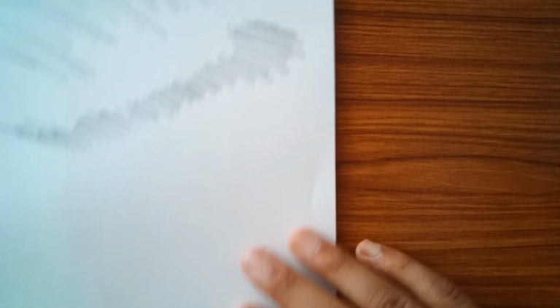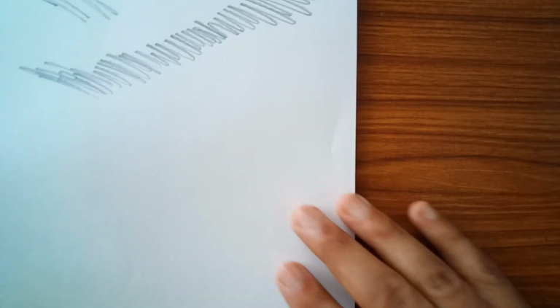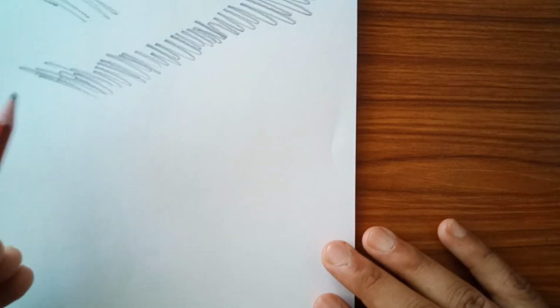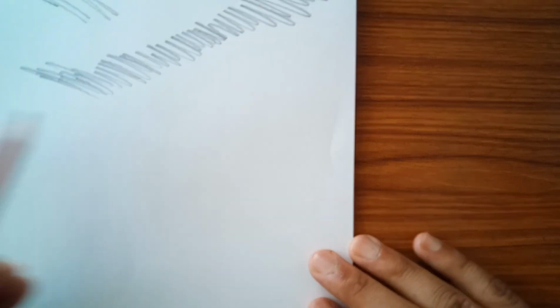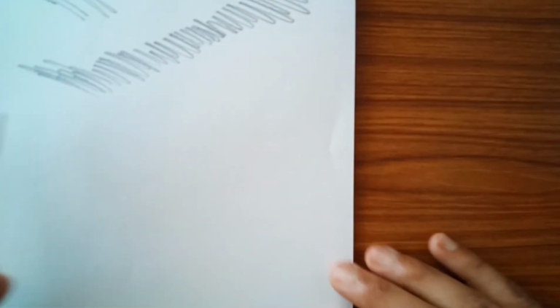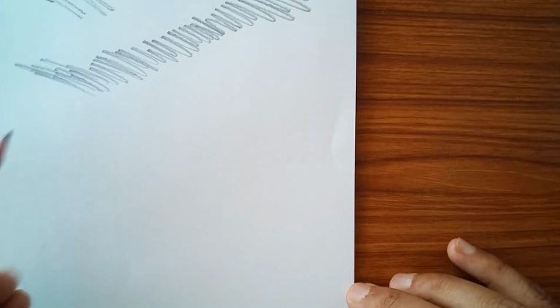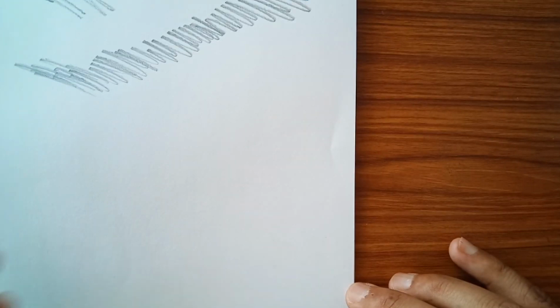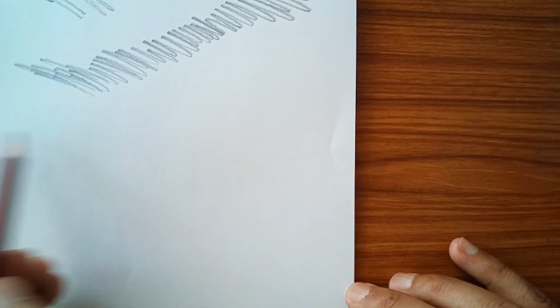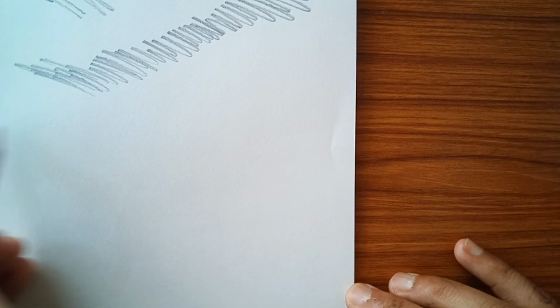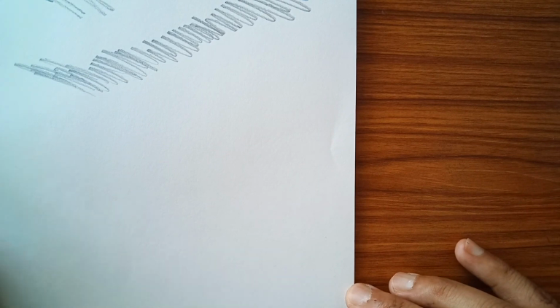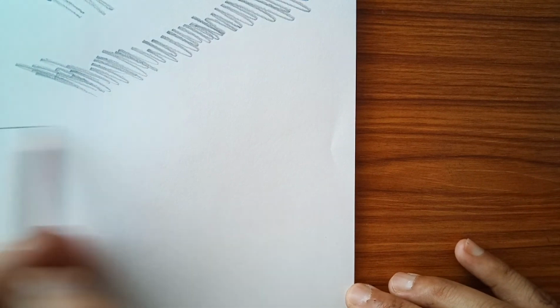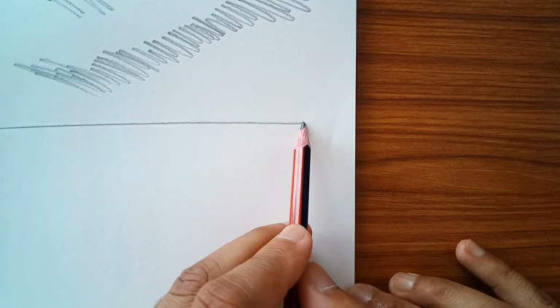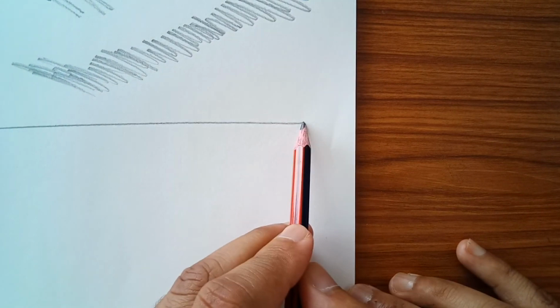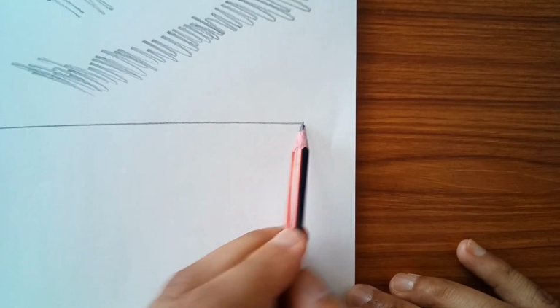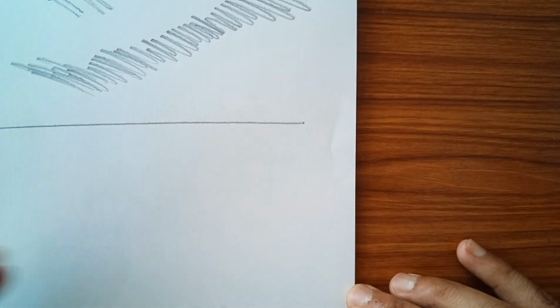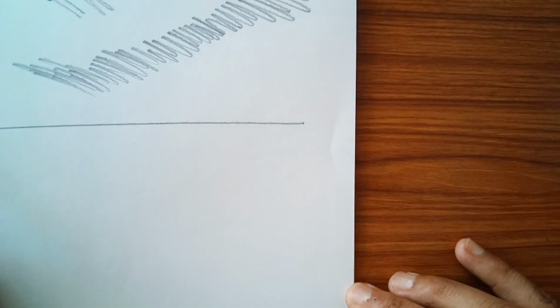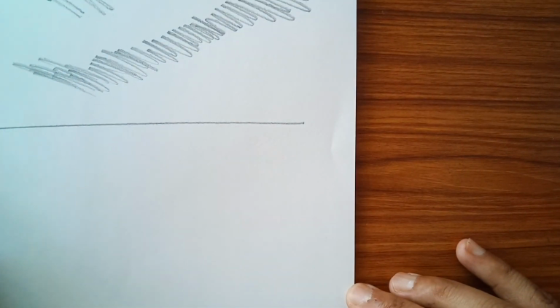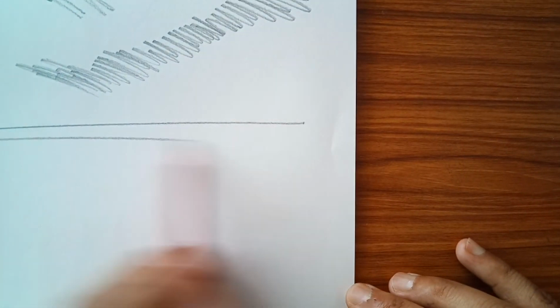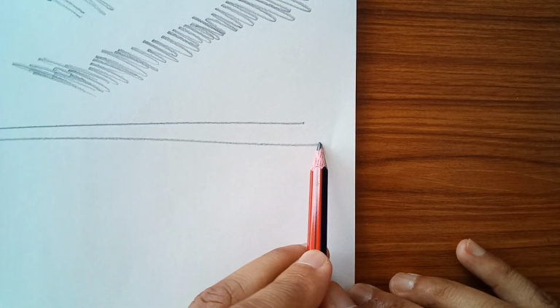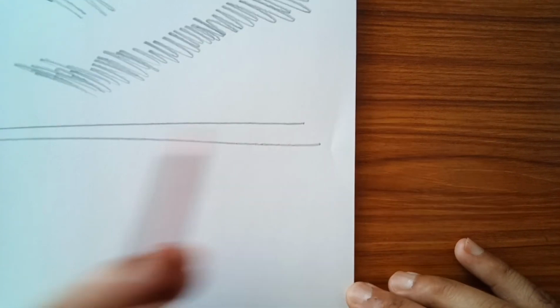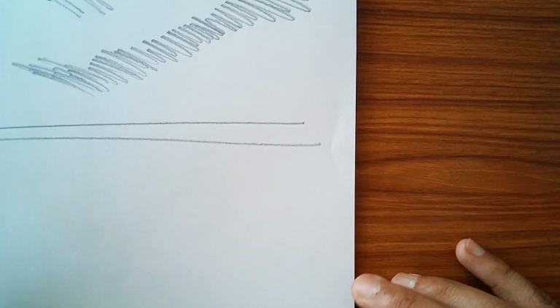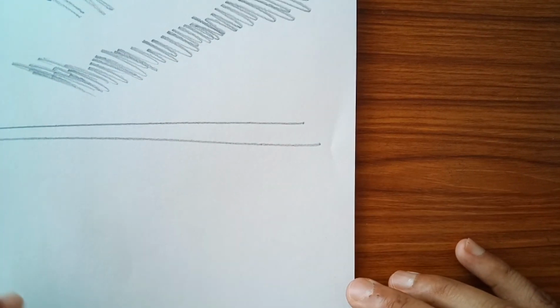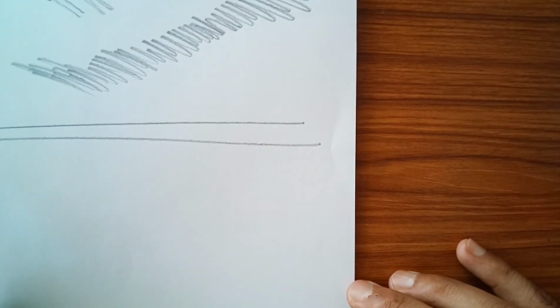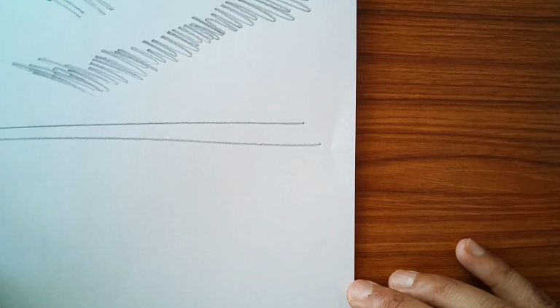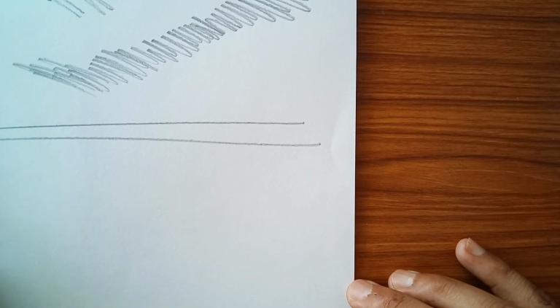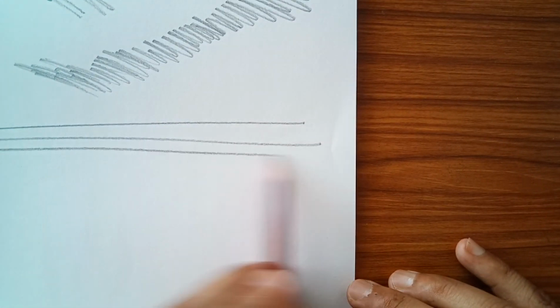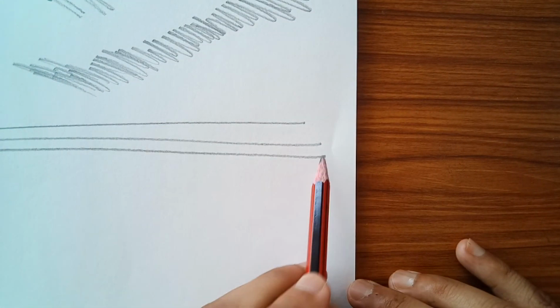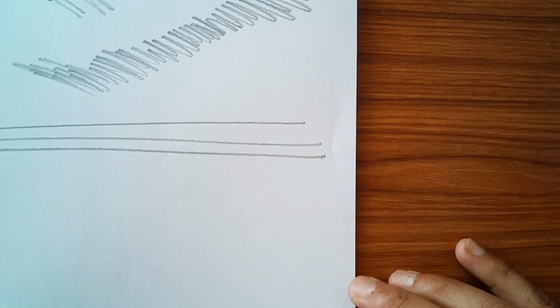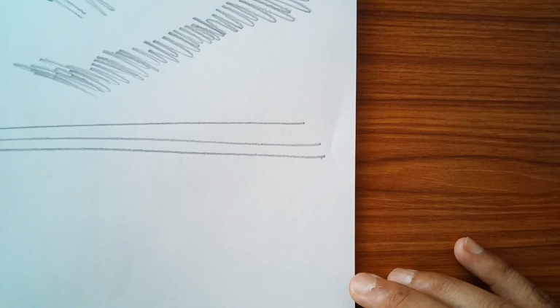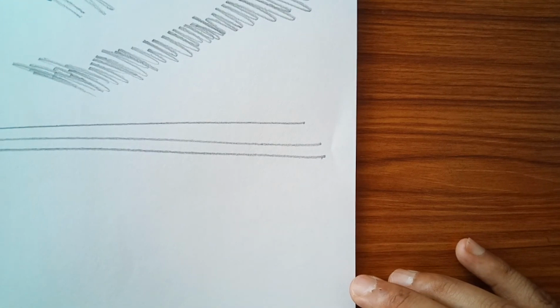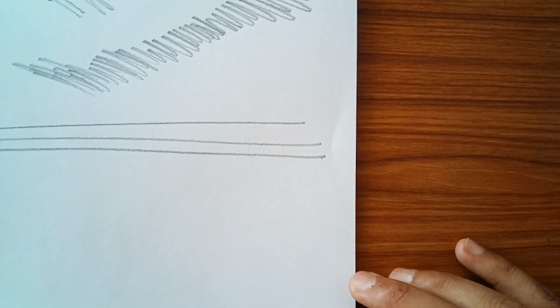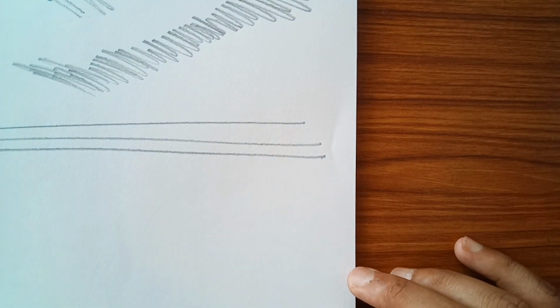Then coming back to the lines, with practice you will get the straight one. Thank you.